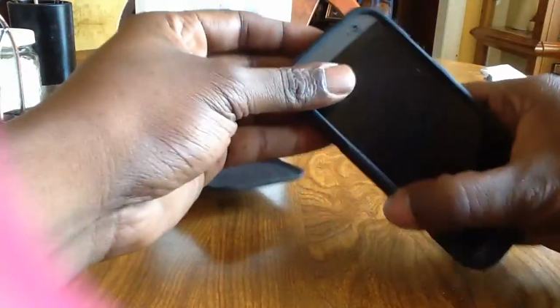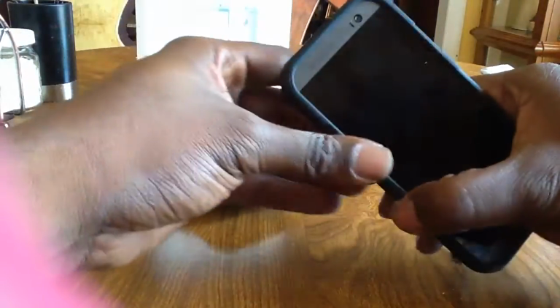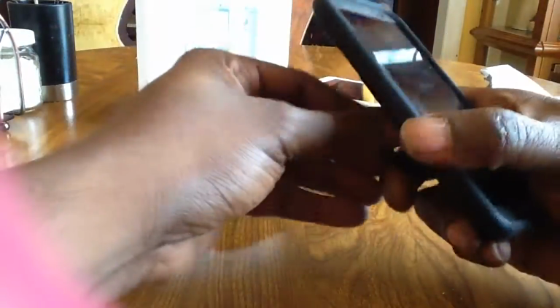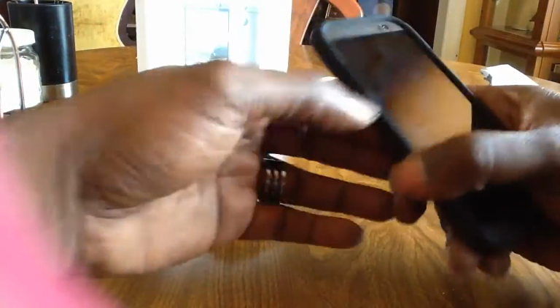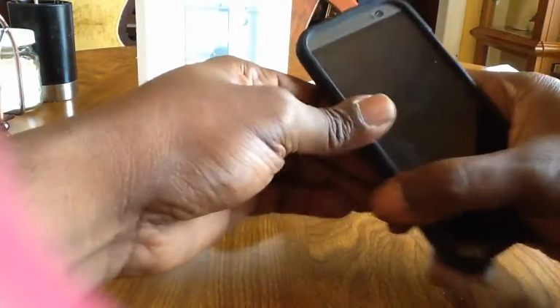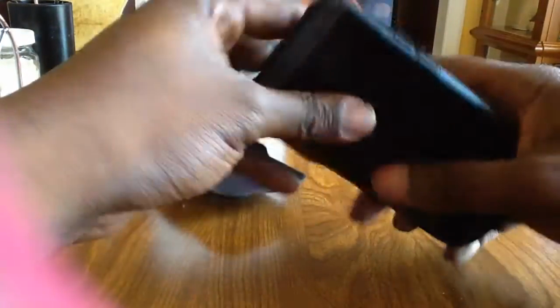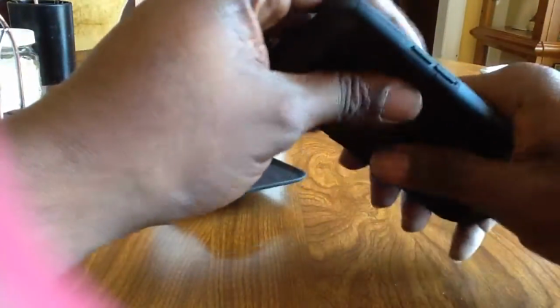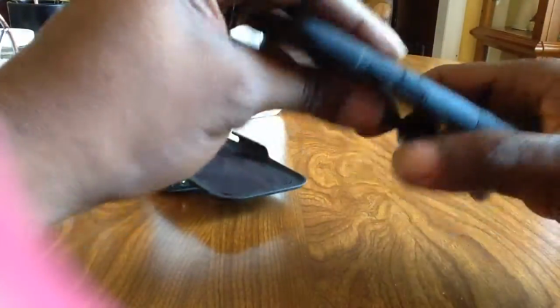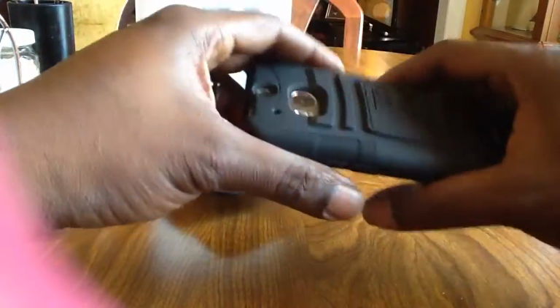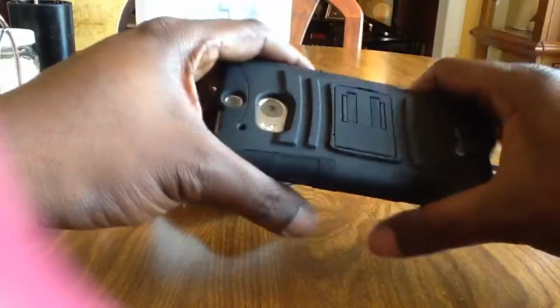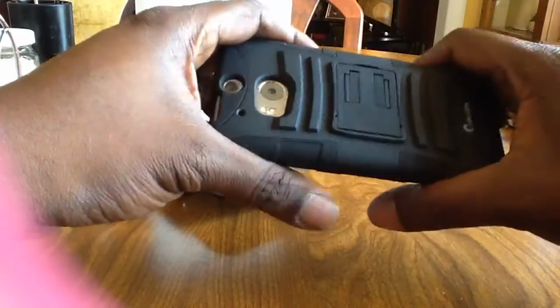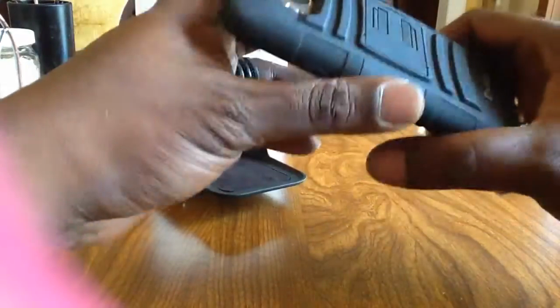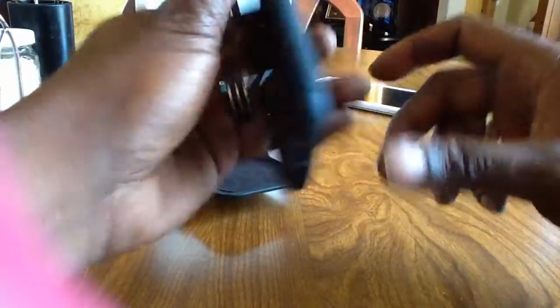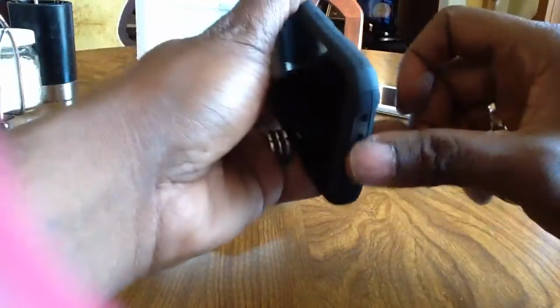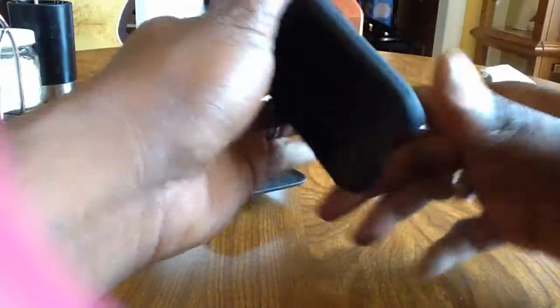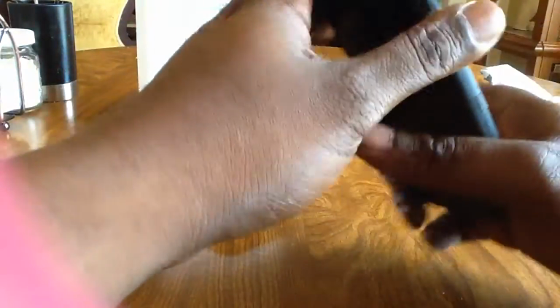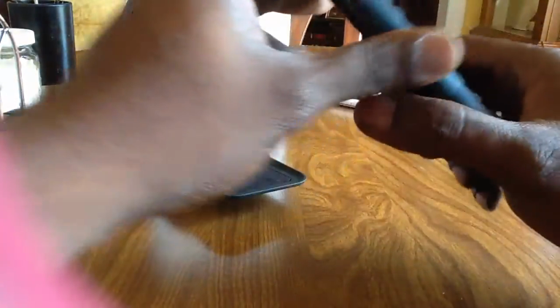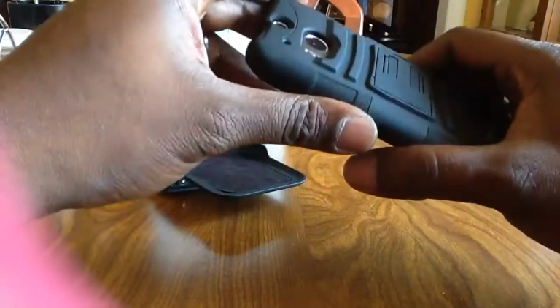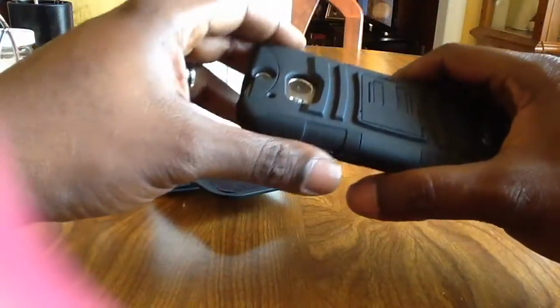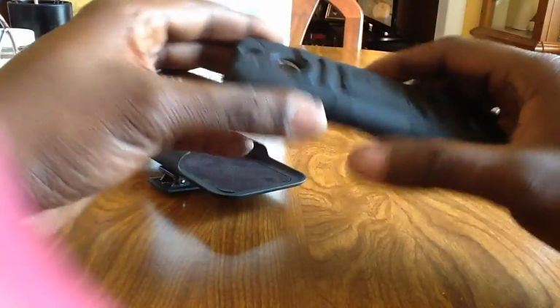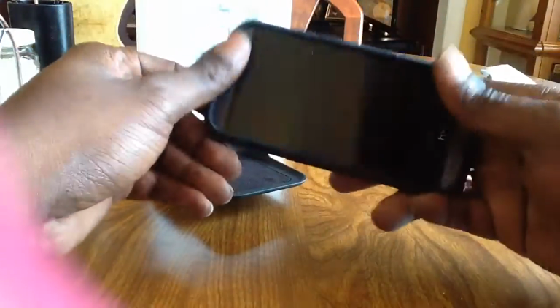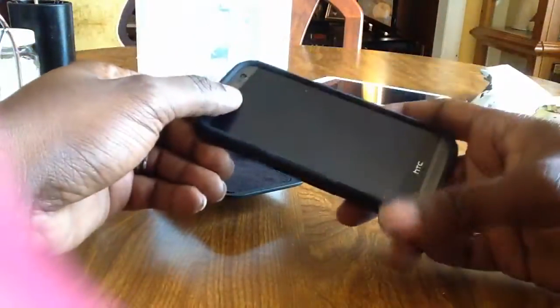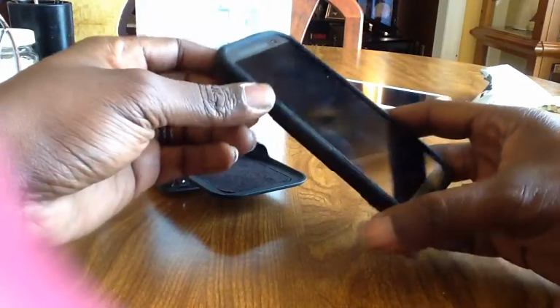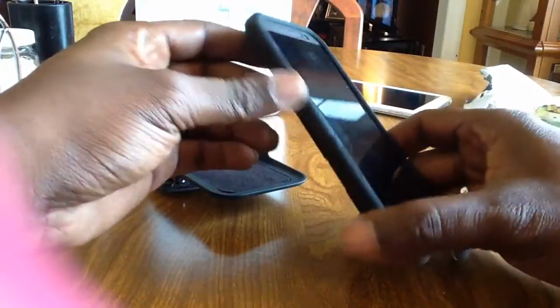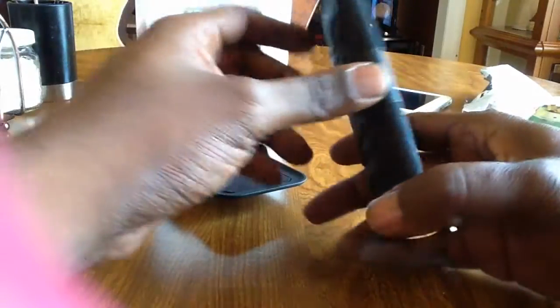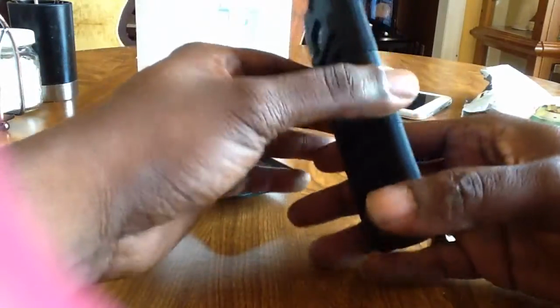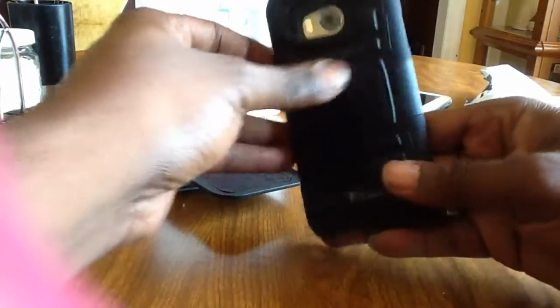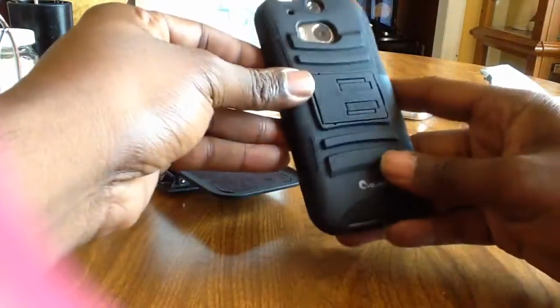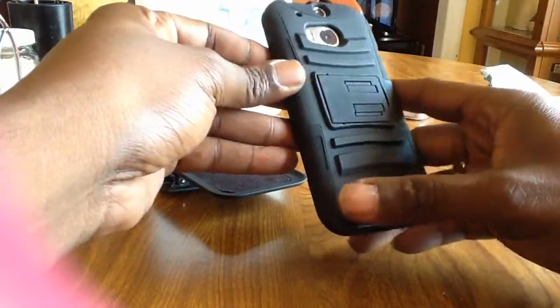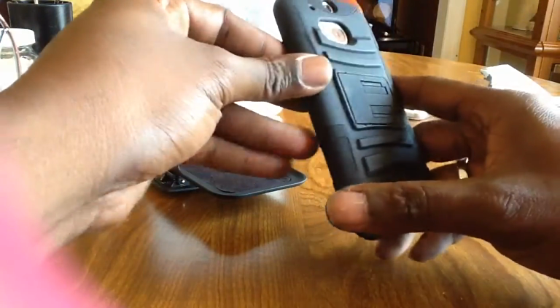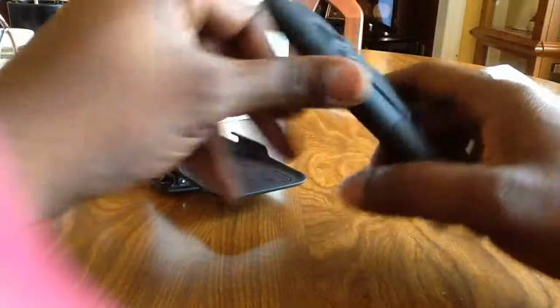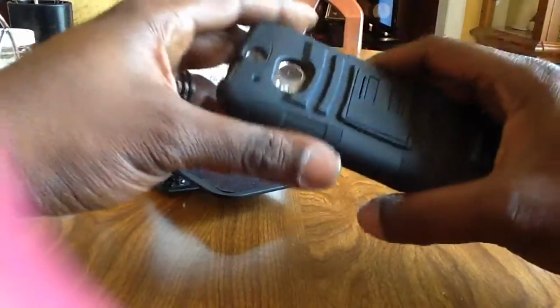Pretty nice case. It feels good in the hand — feels quality, feels solid. It doesn't feel cheap or flimsy at all. It feels like a quality case.